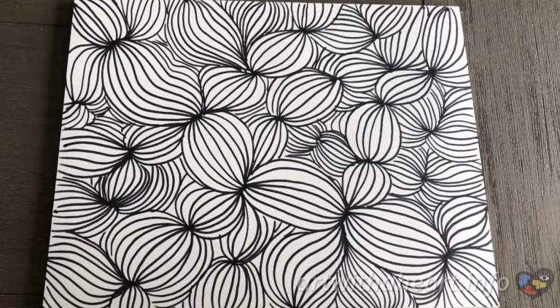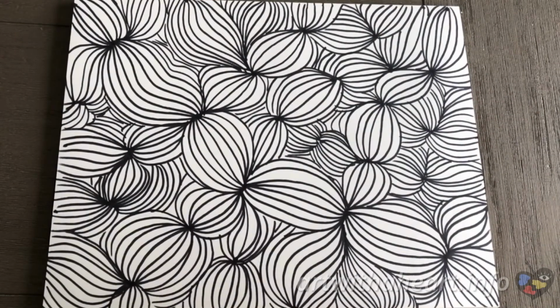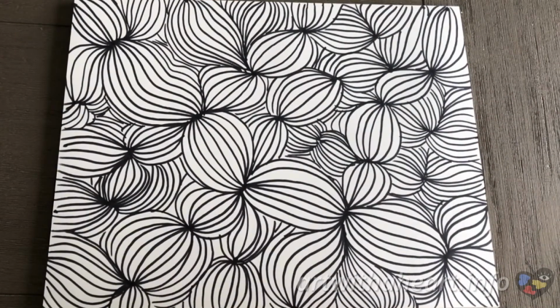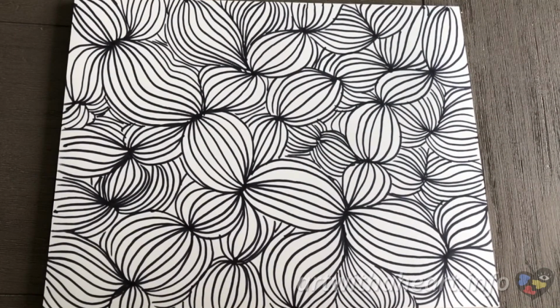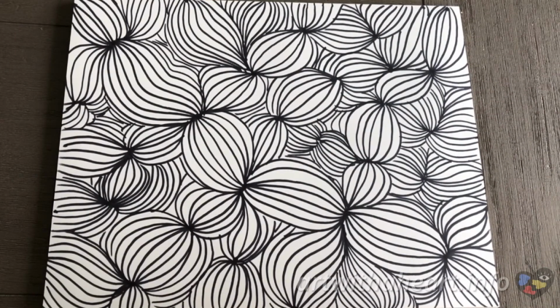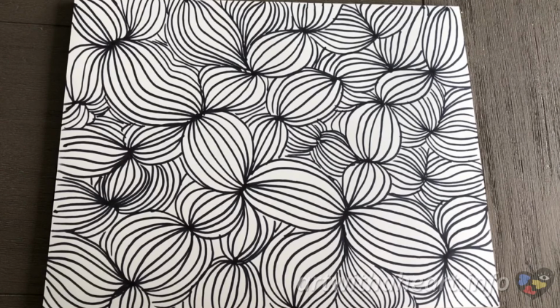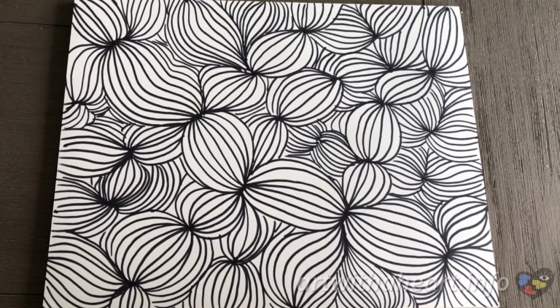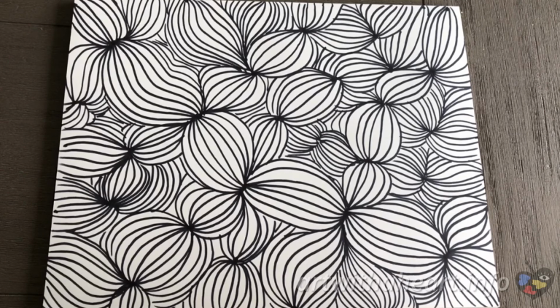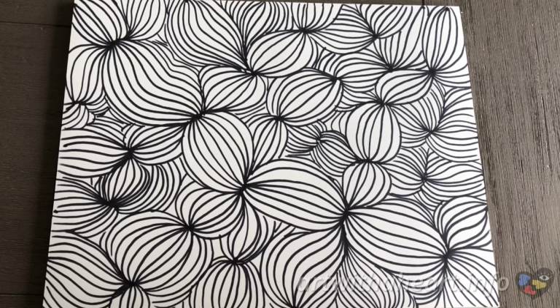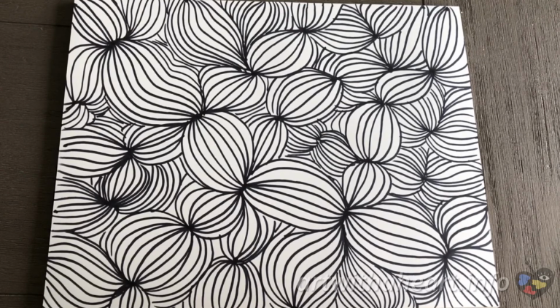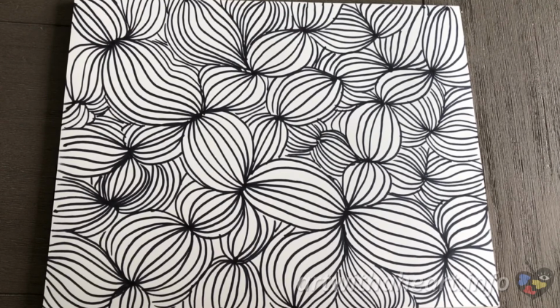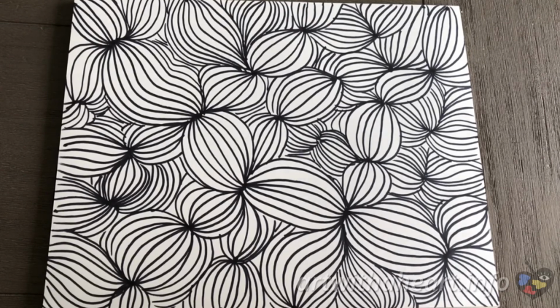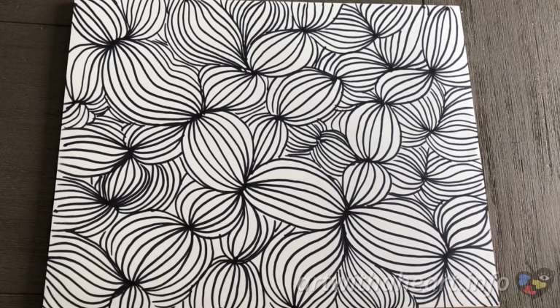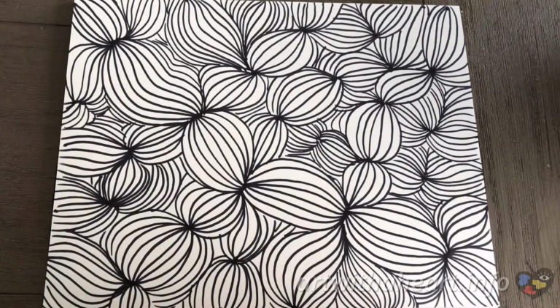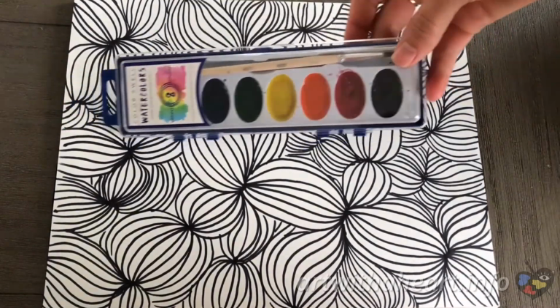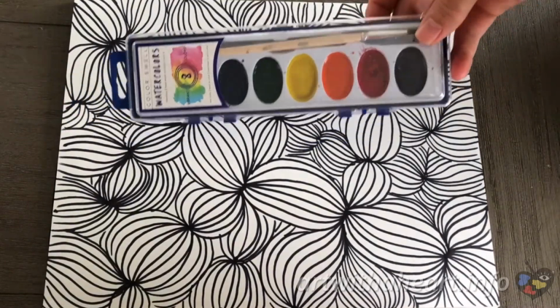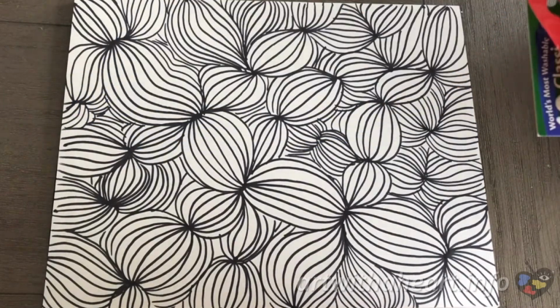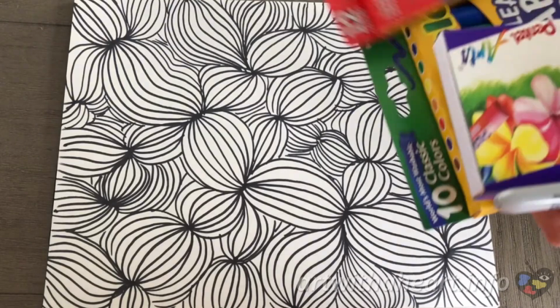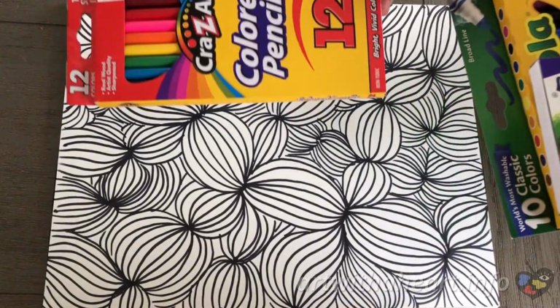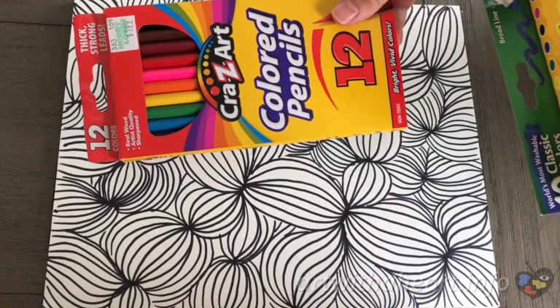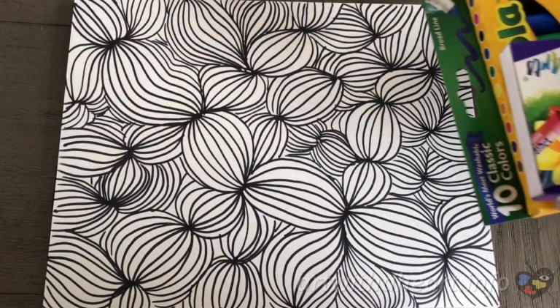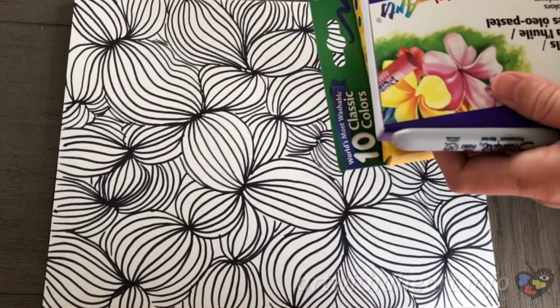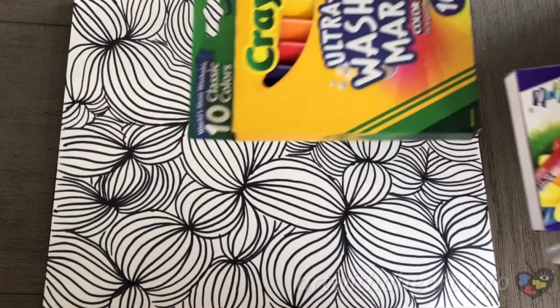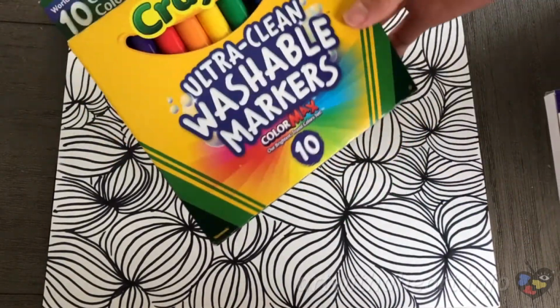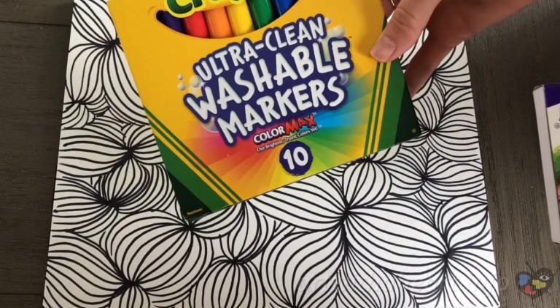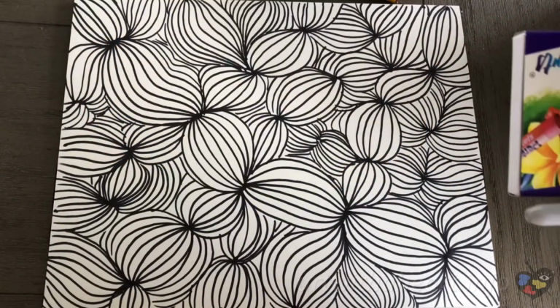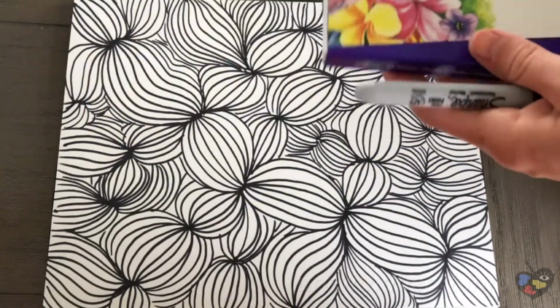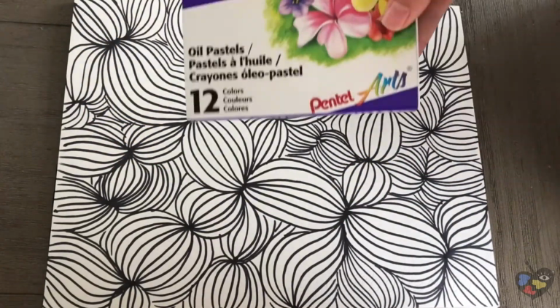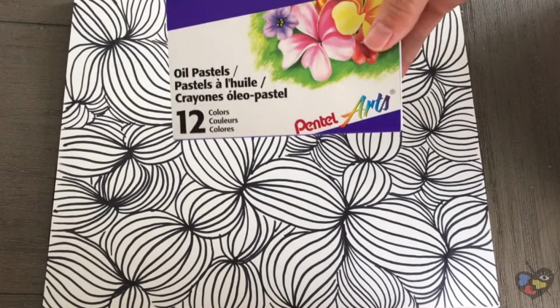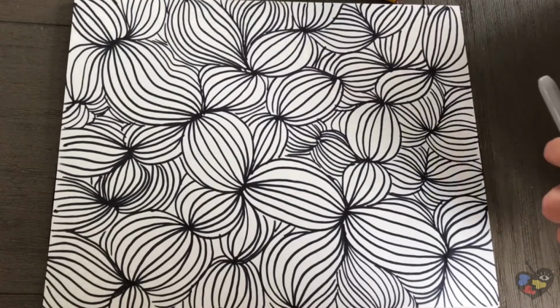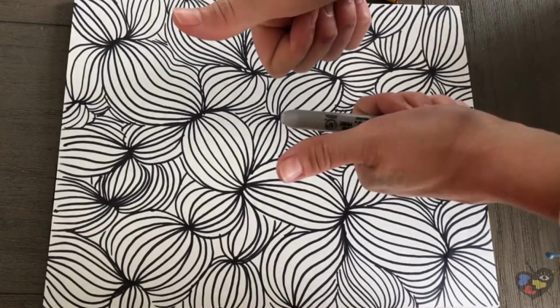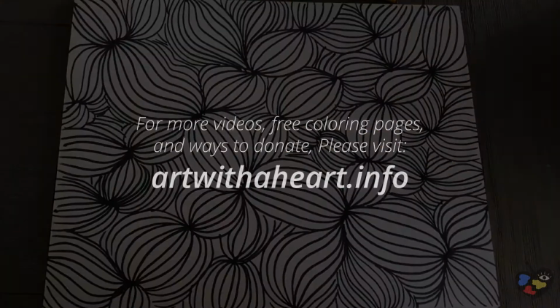Now that your paper is completely filled up with lines, you are done. If you would like to take it a step further and add some color, you definitely can. Feel free to use whatever you have on hand — it's your art and totally up to you. I hope you enjoyed. Bye guys!